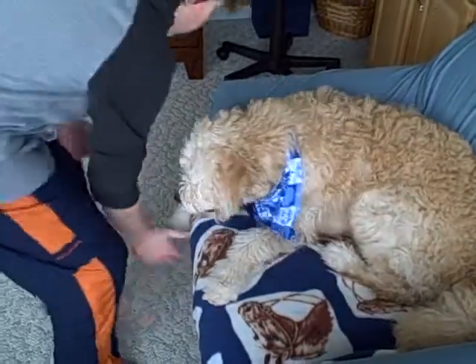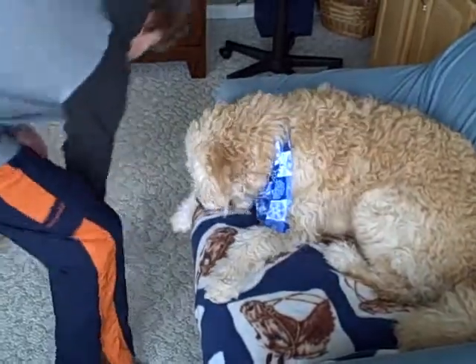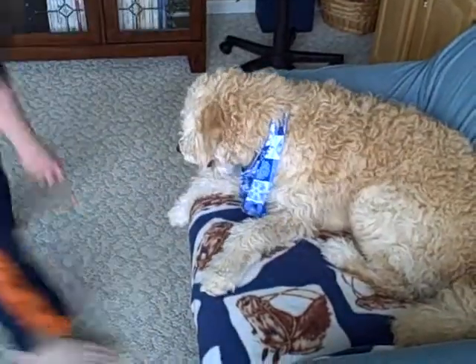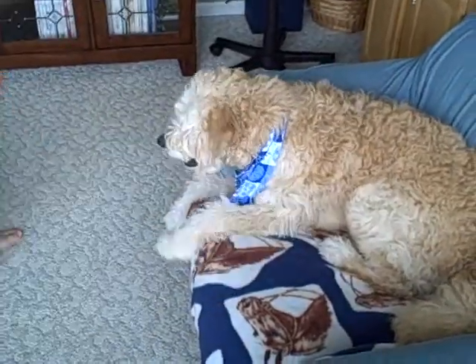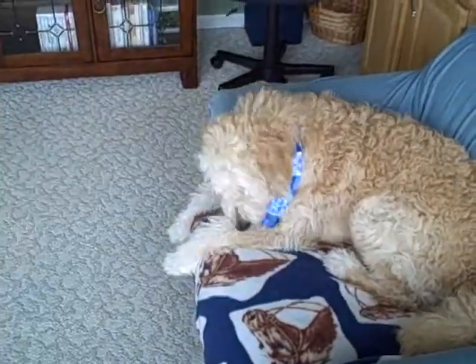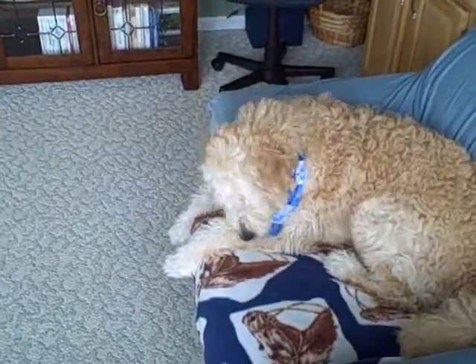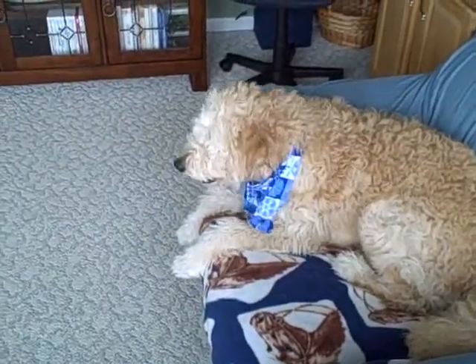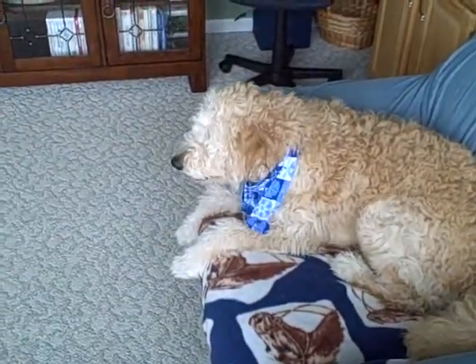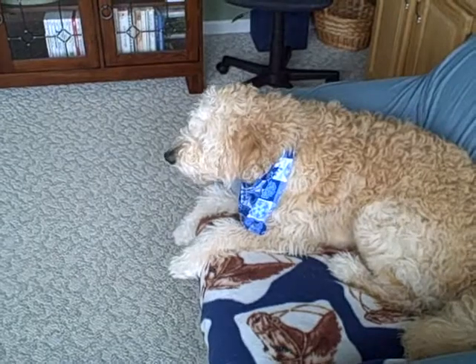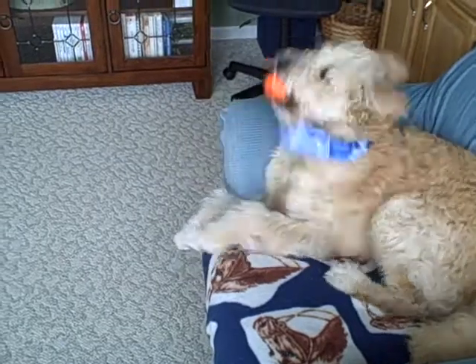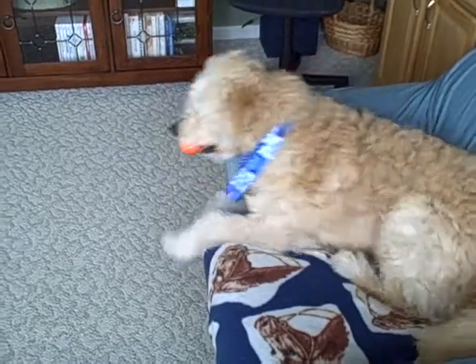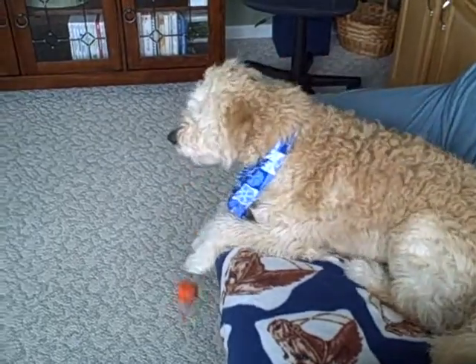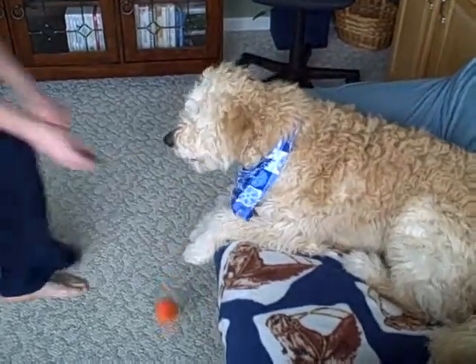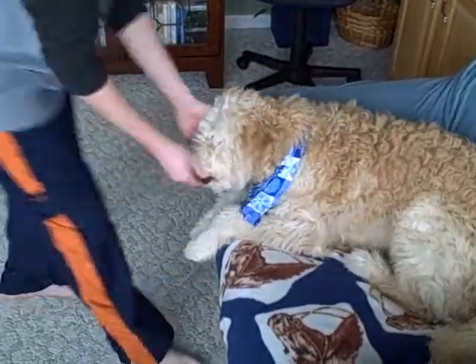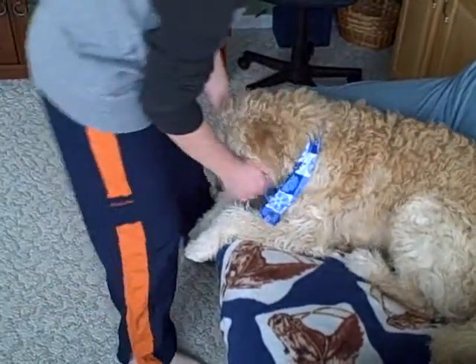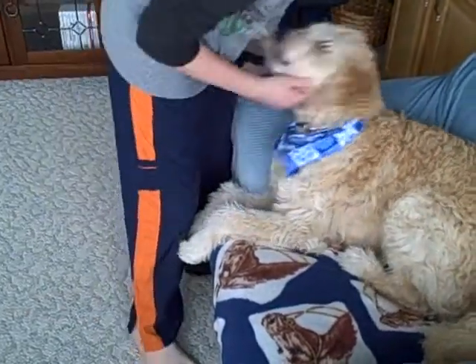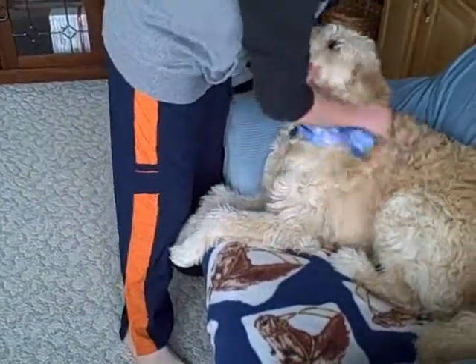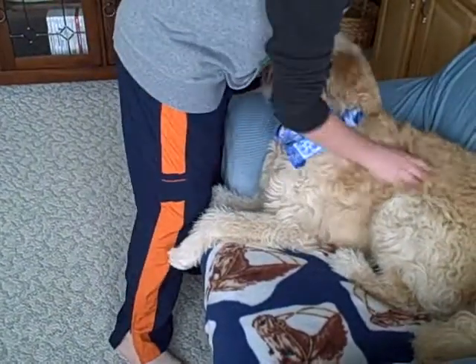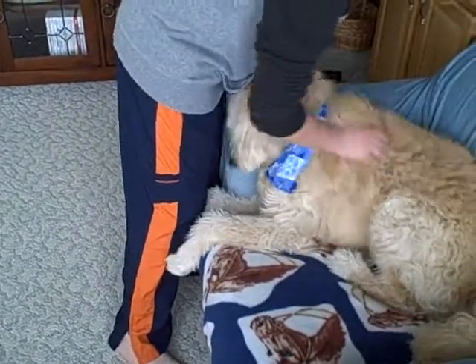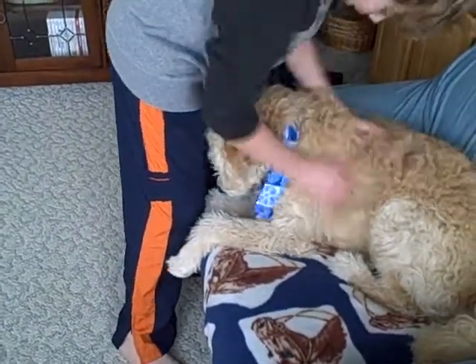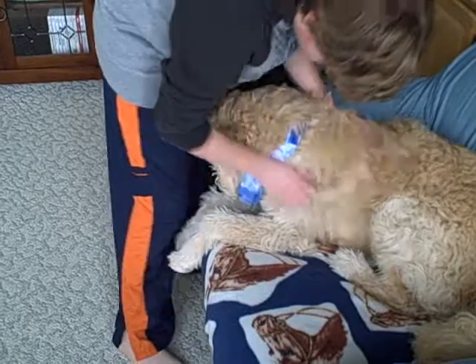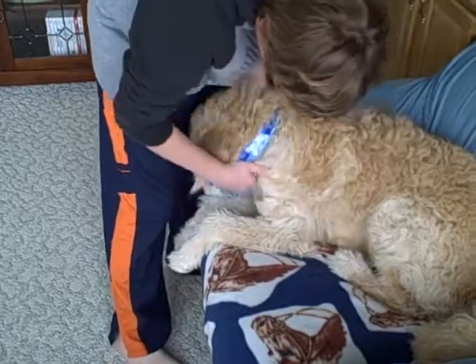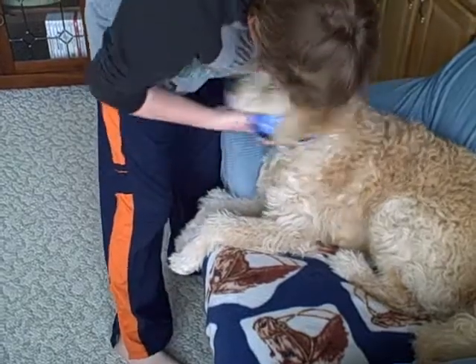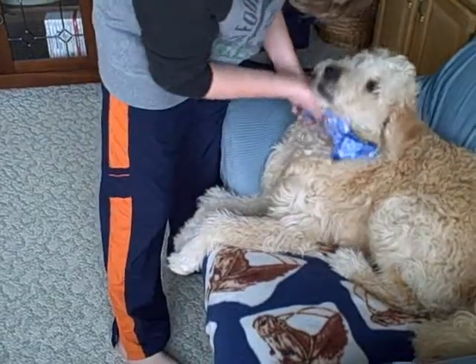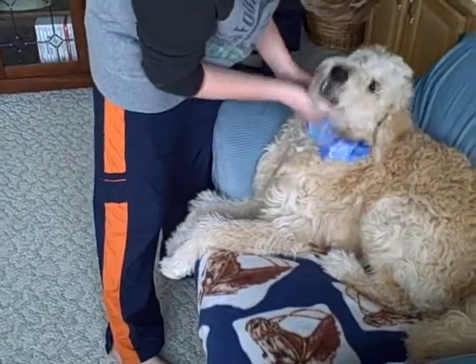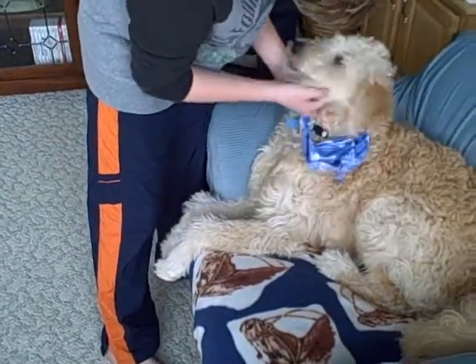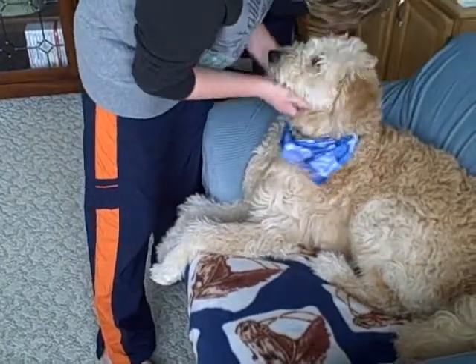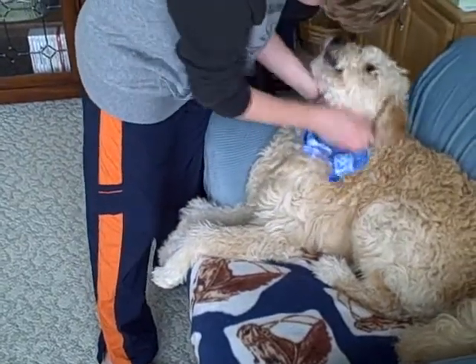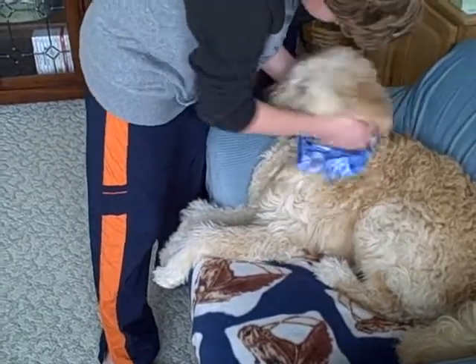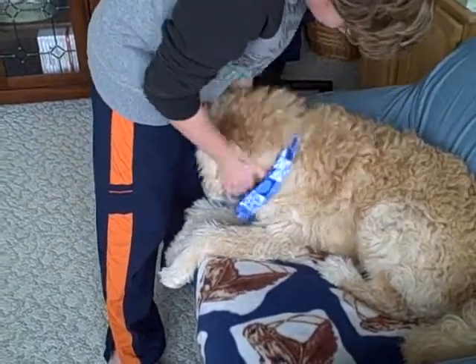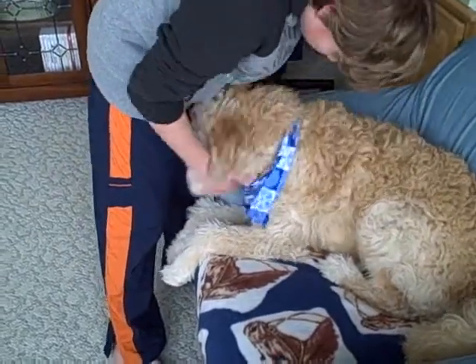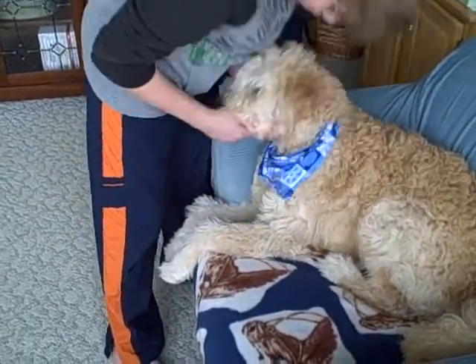Dump it. Doom. Catch. Good boy. Good job. Good catch. Good catch, Doom. Good boy.